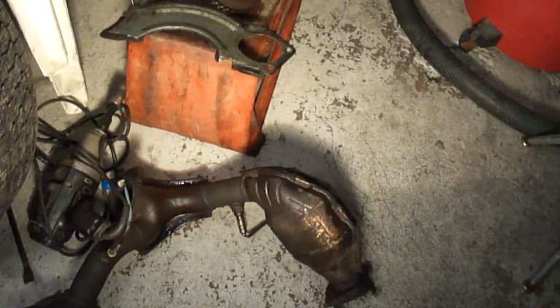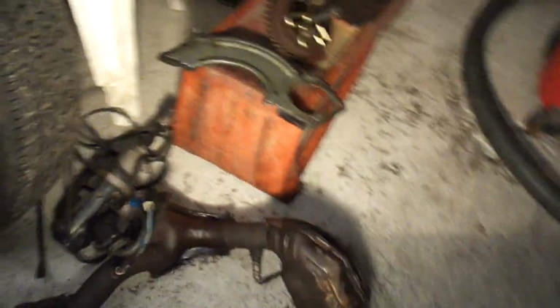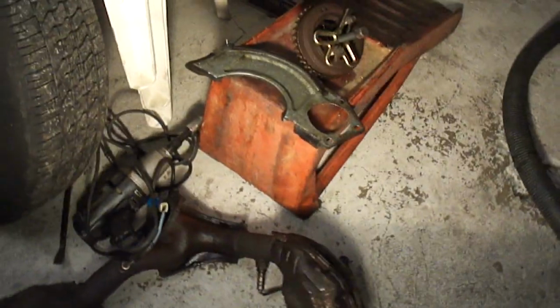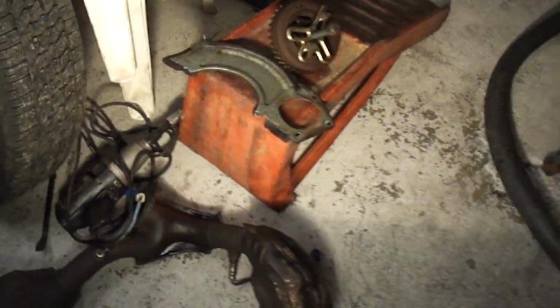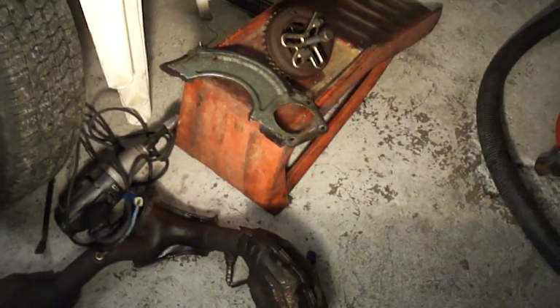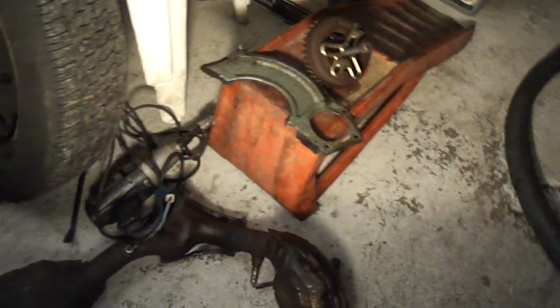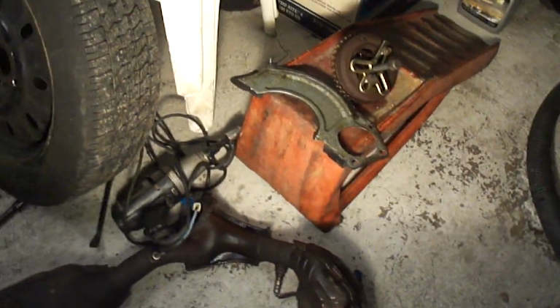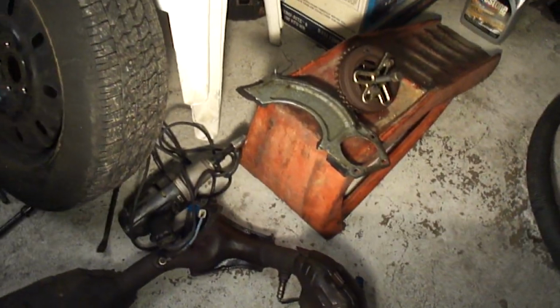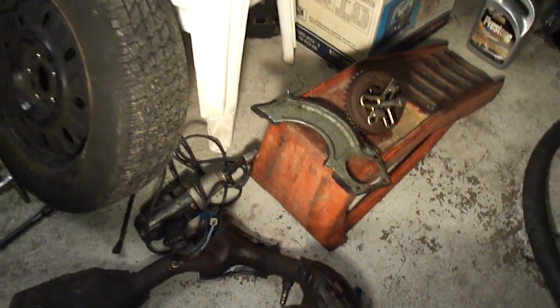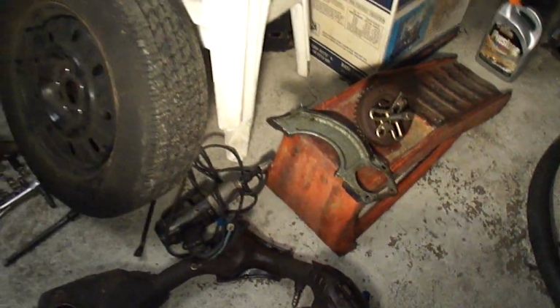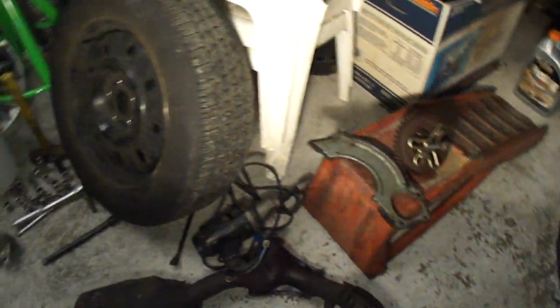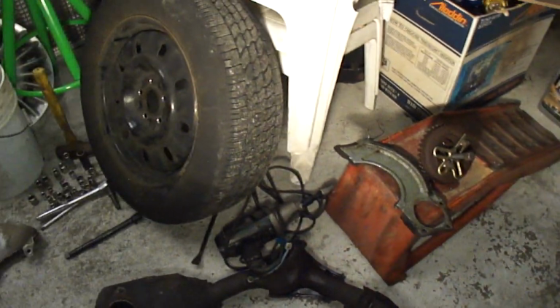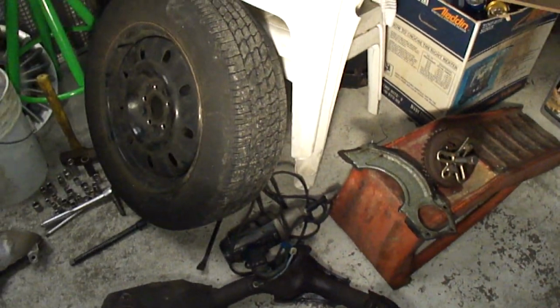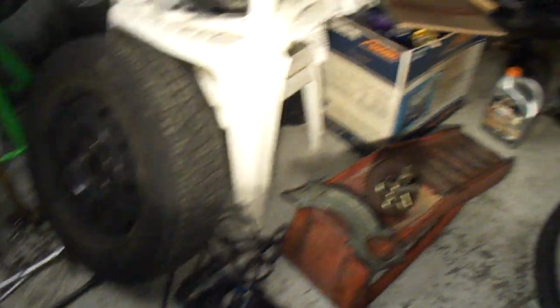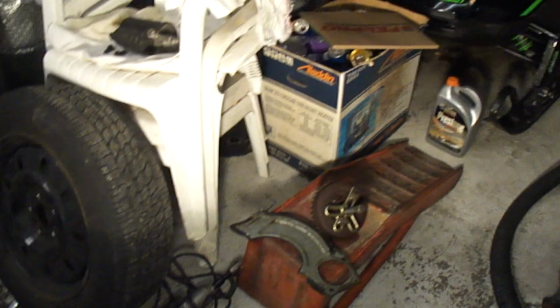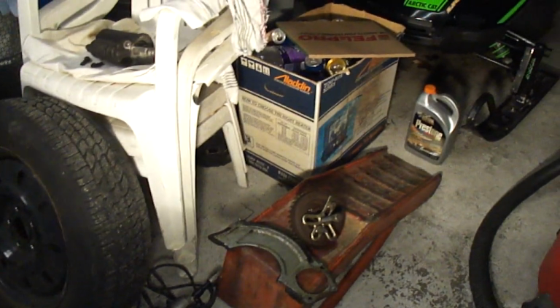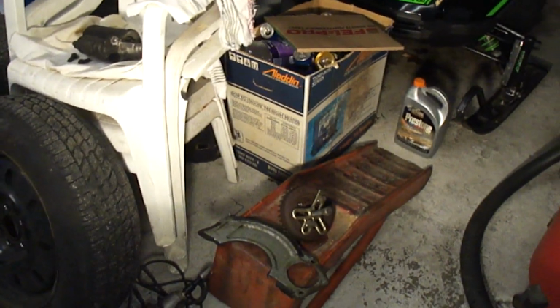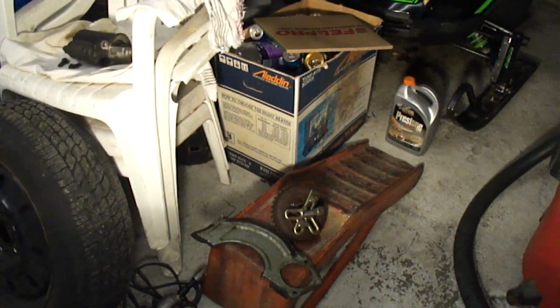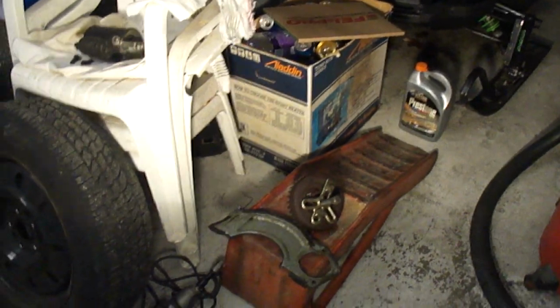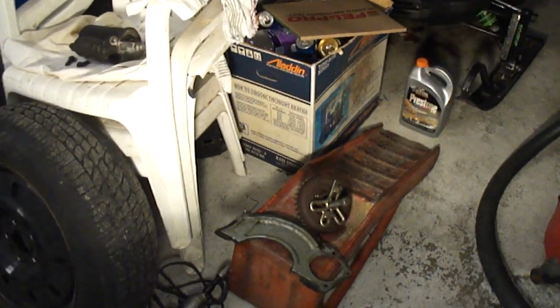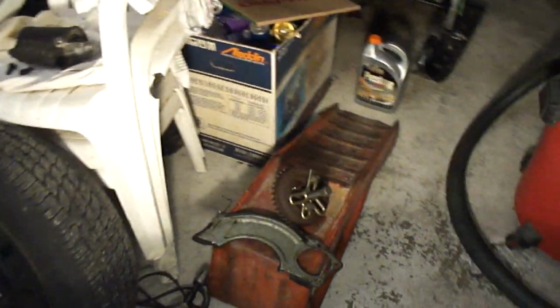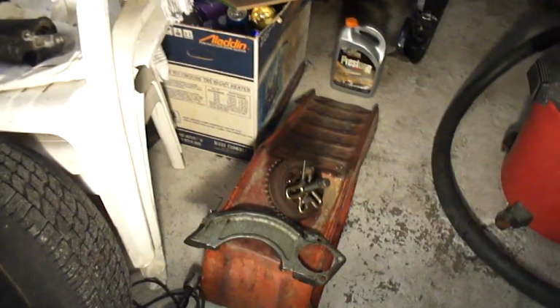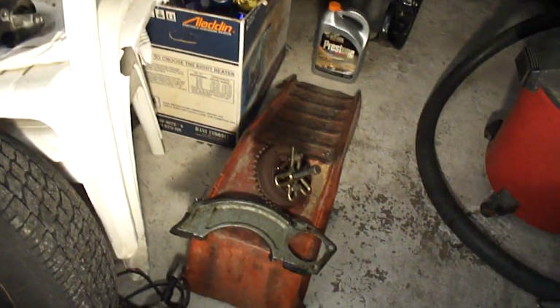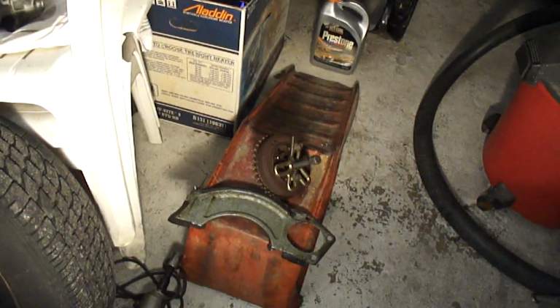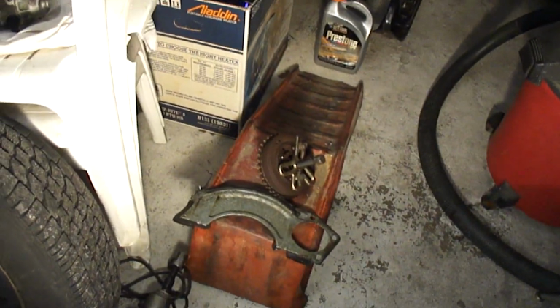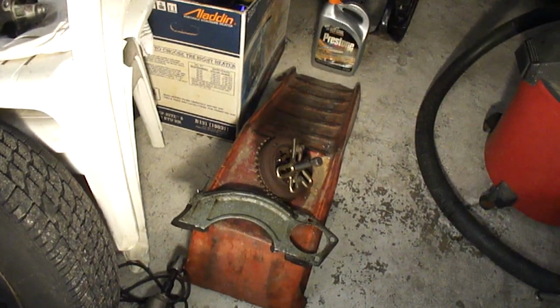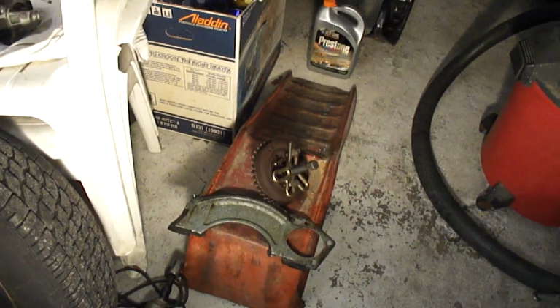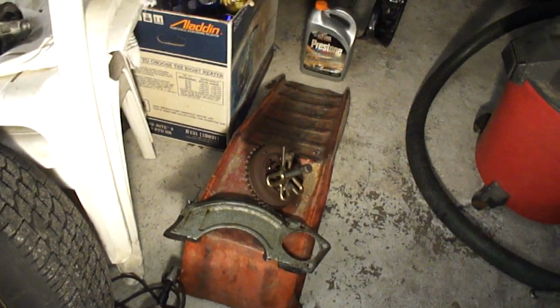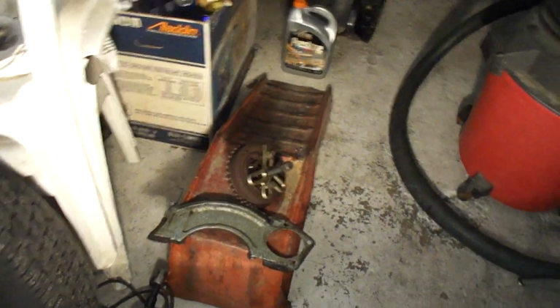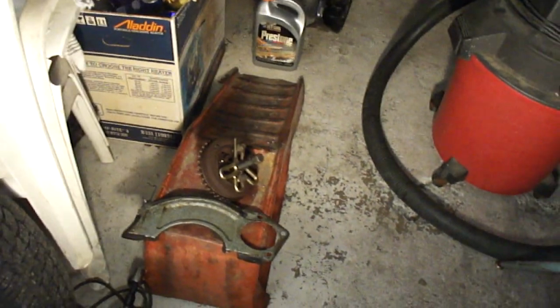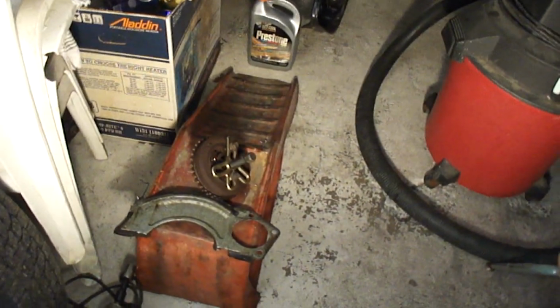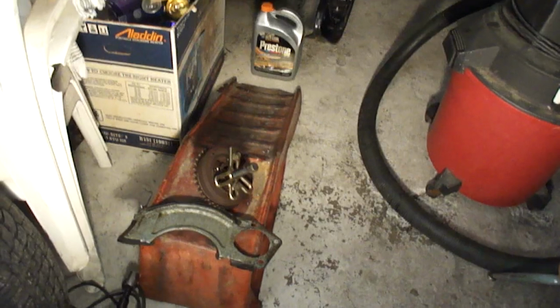I found that was much easier than trying to remove the exhaust bolt that's been heated. There's the inspection plate for the bell housing cover where the starter goes.